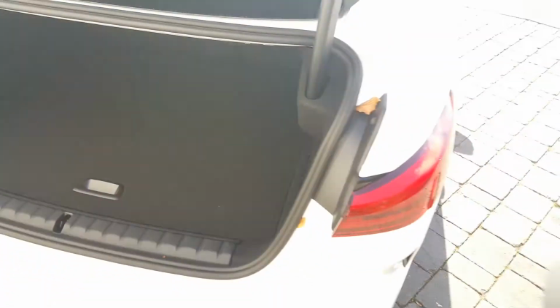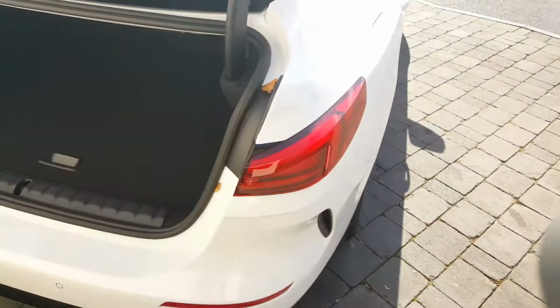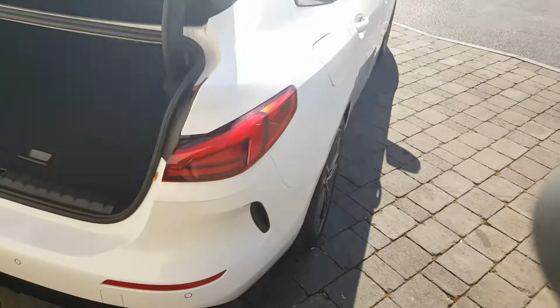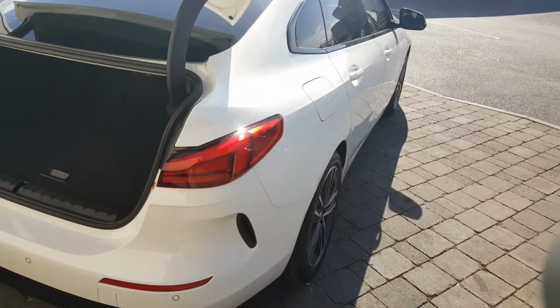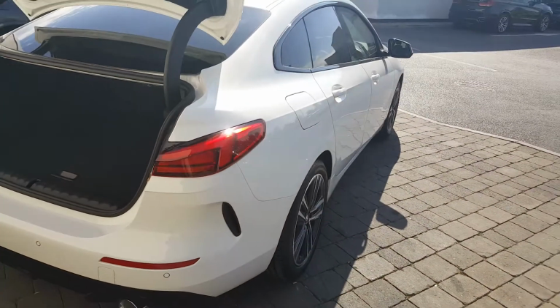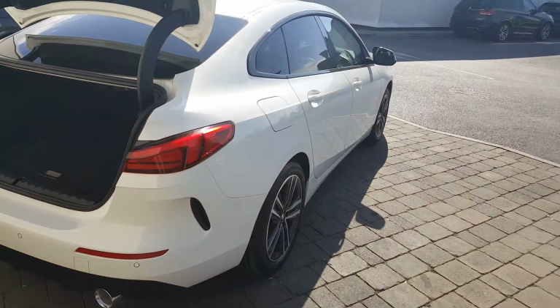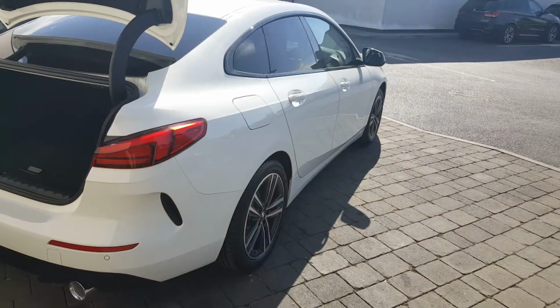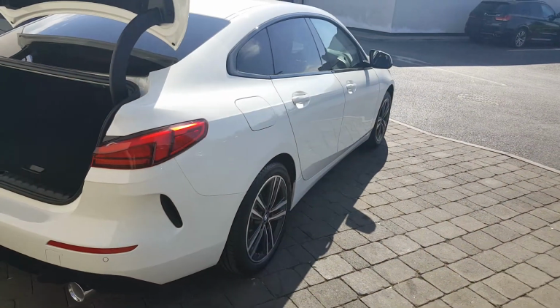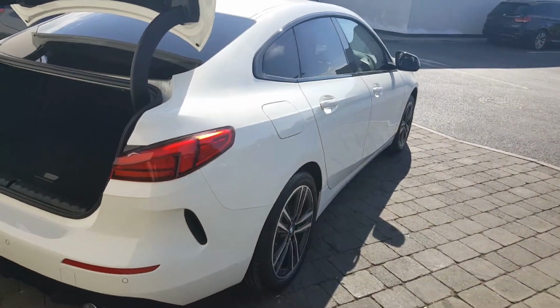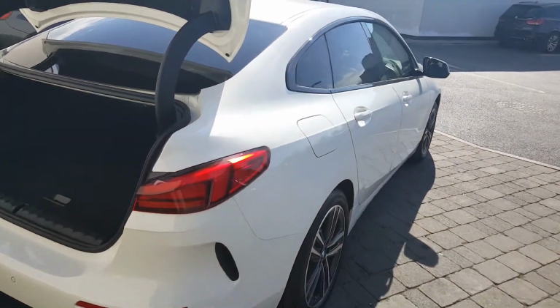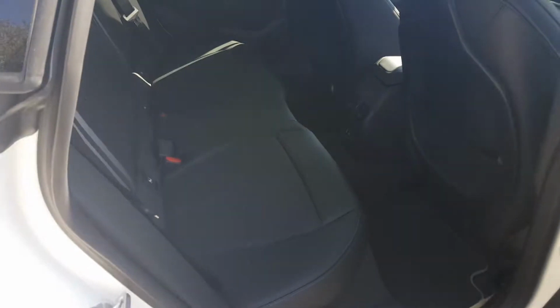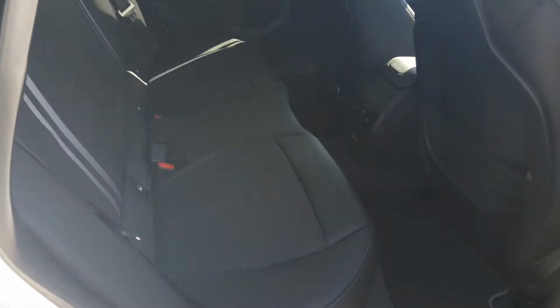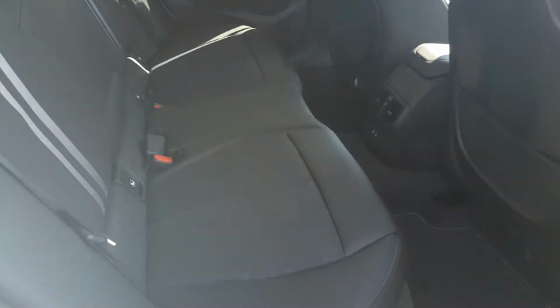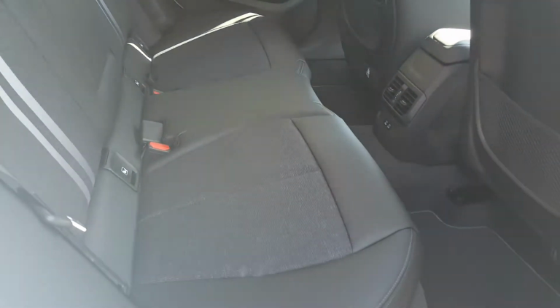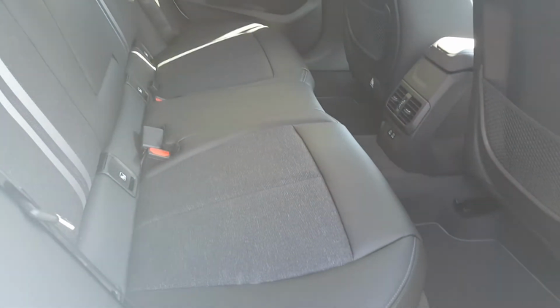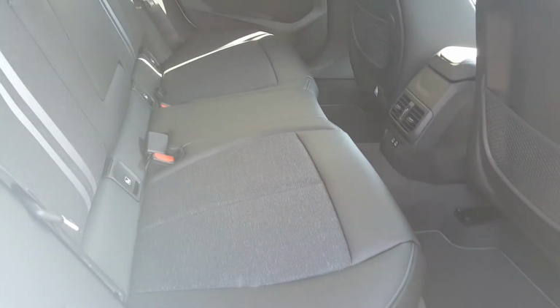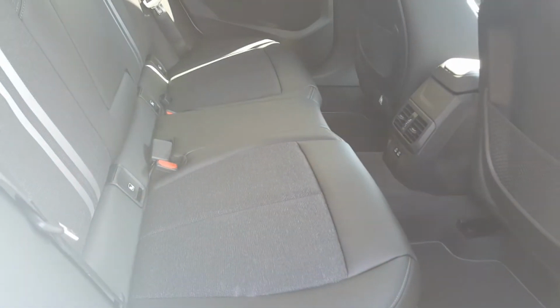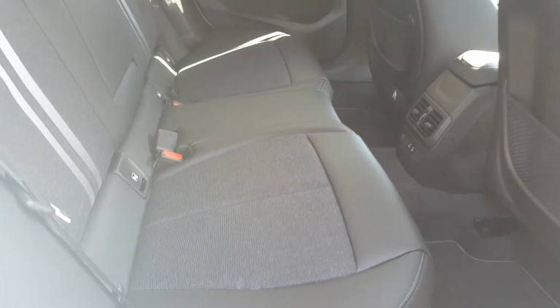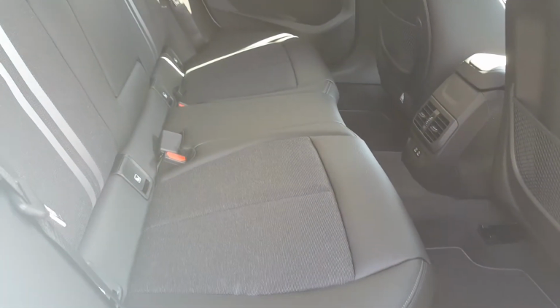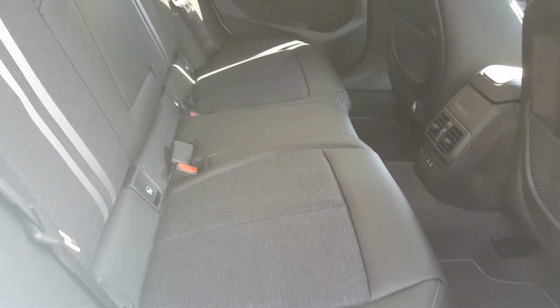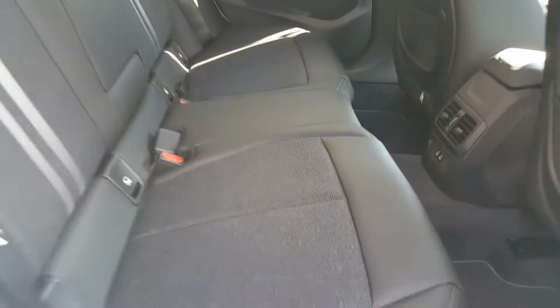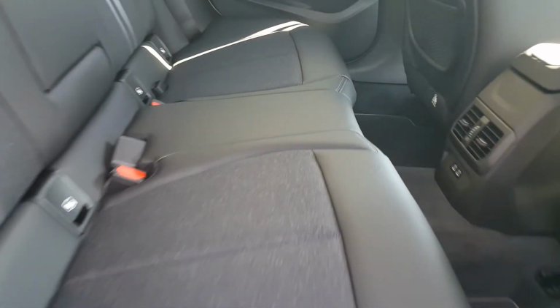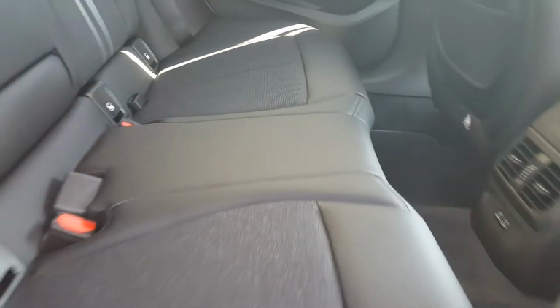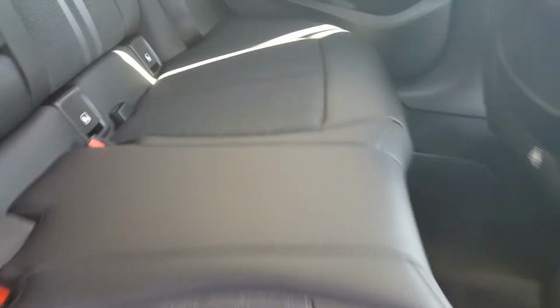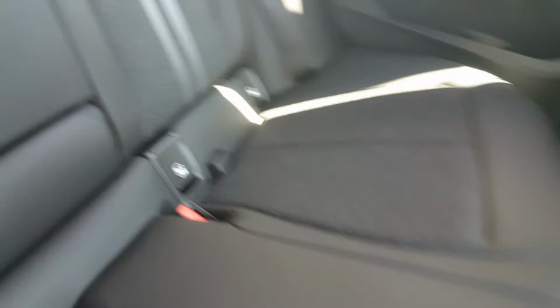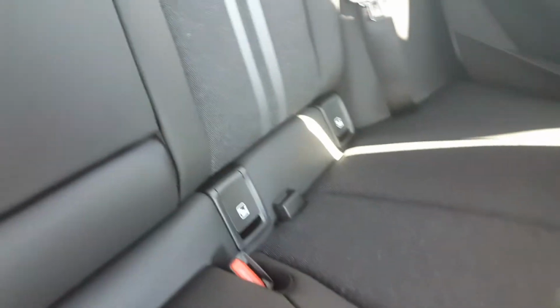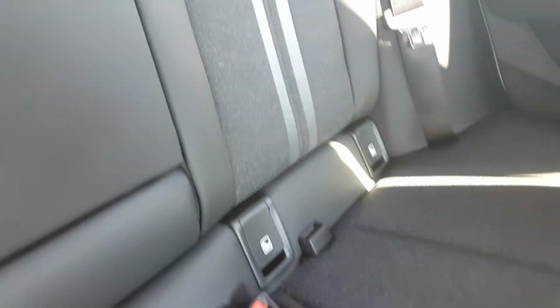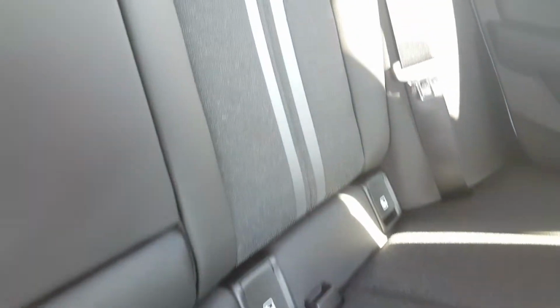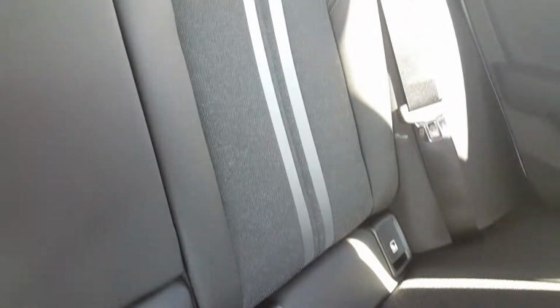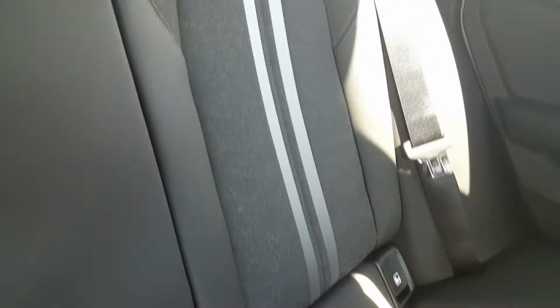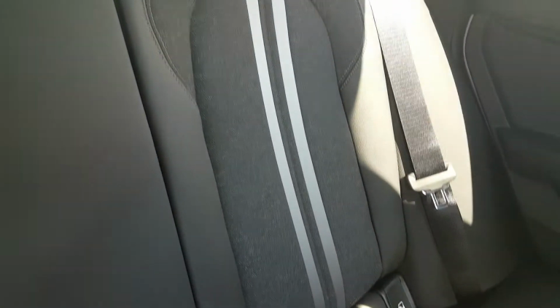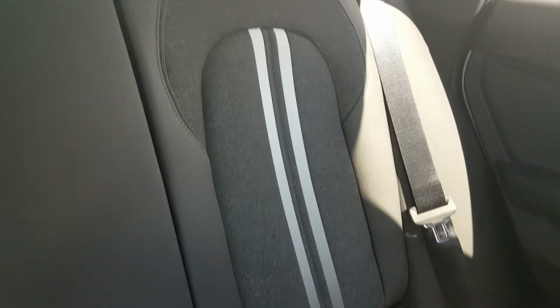I'll just give you a look at the inside now. The seats of this car are a cloth Anthracite Sensatec and you have a lovely design with two grey stripes going up the centre.